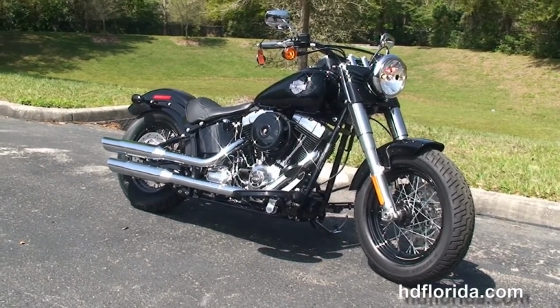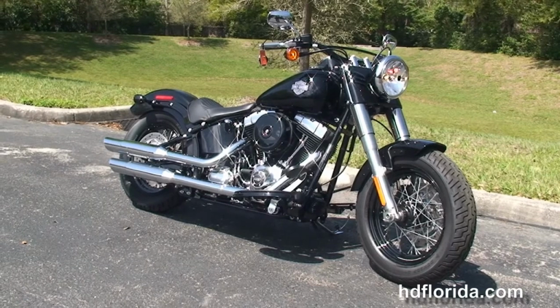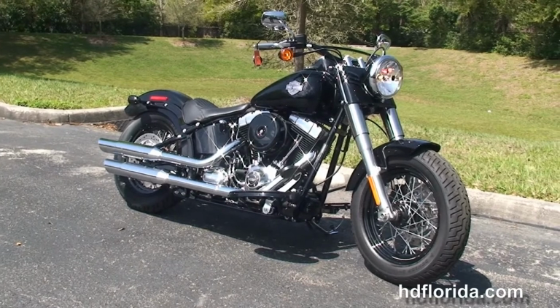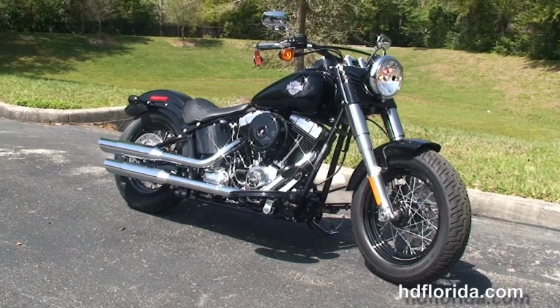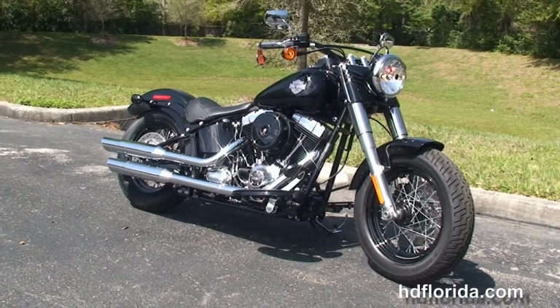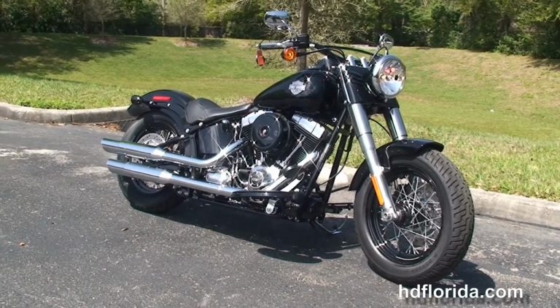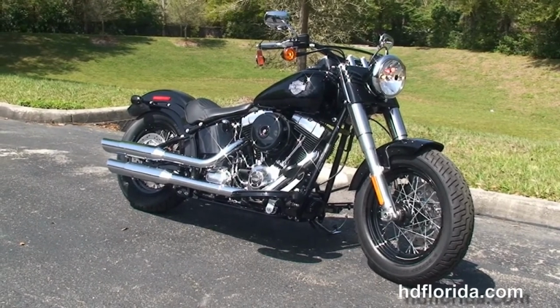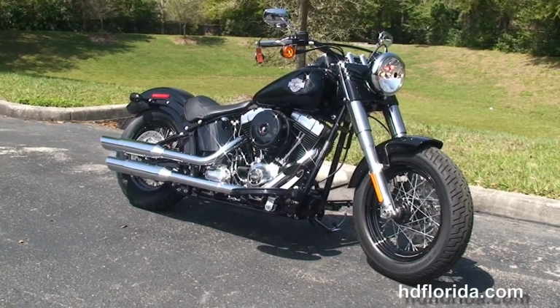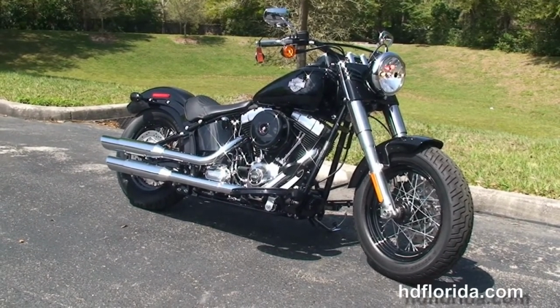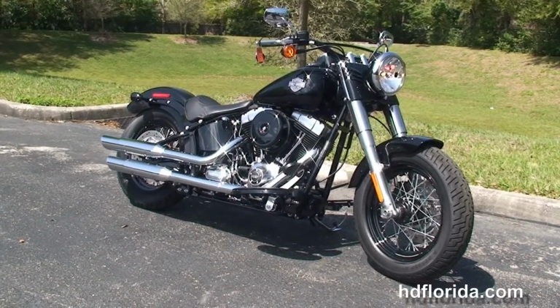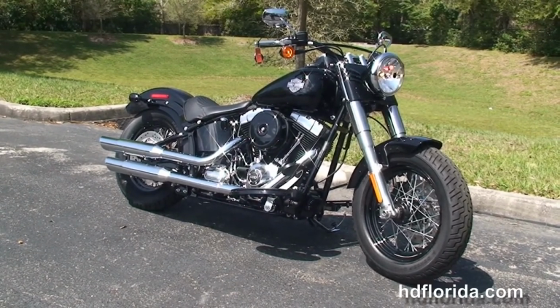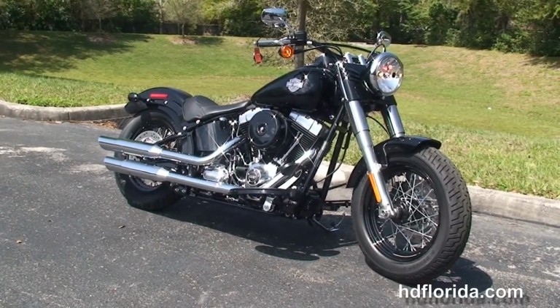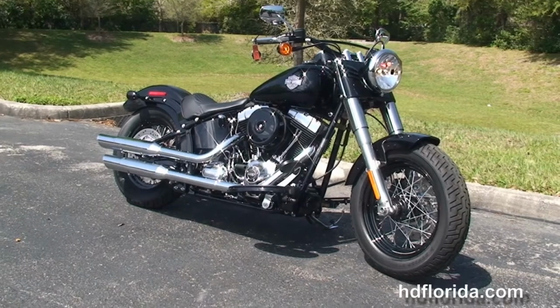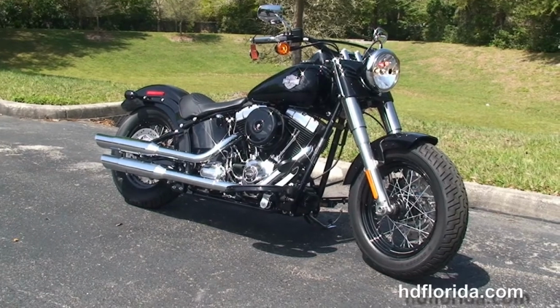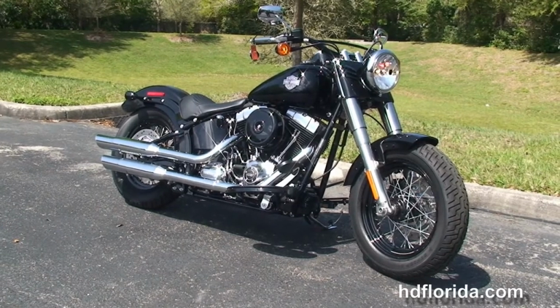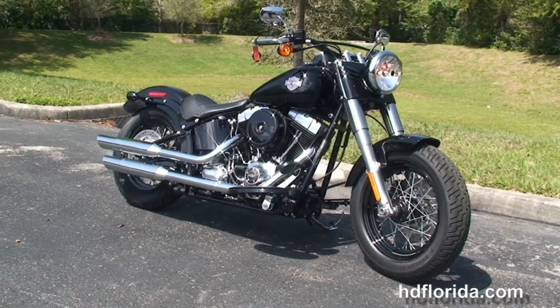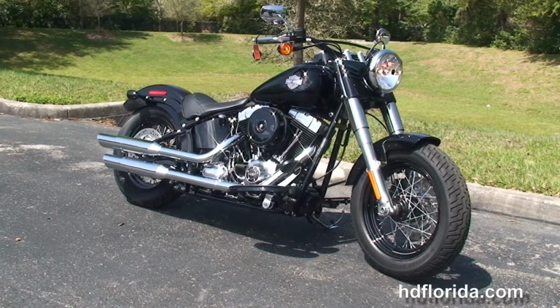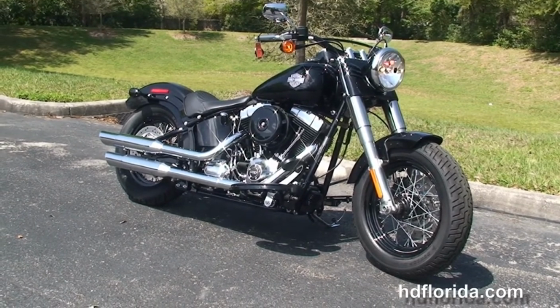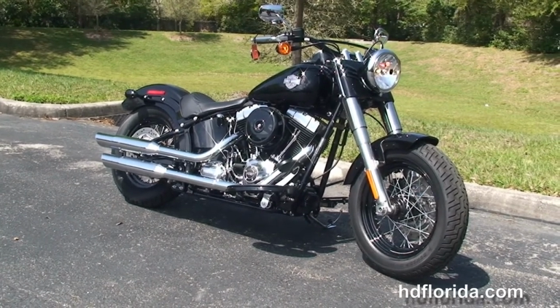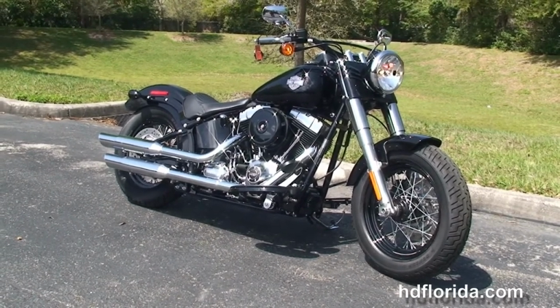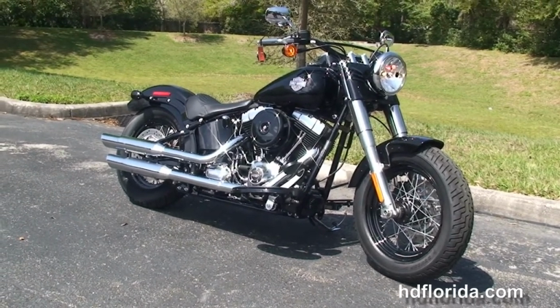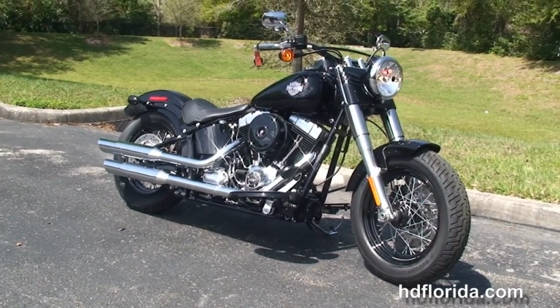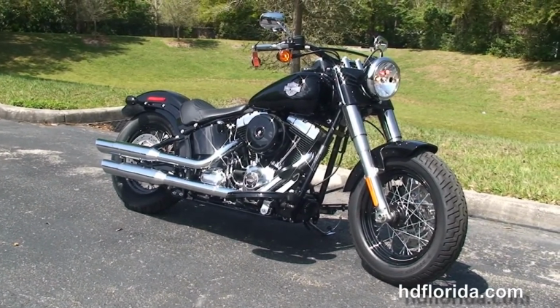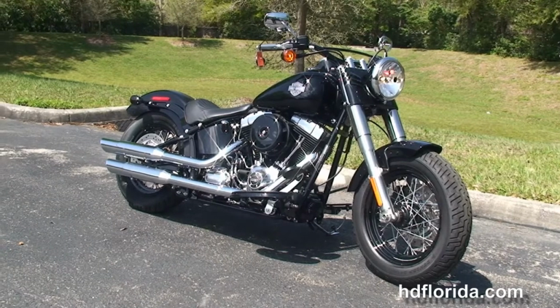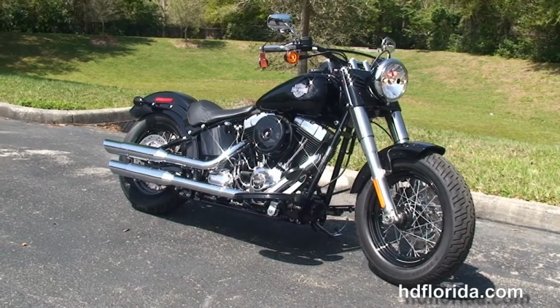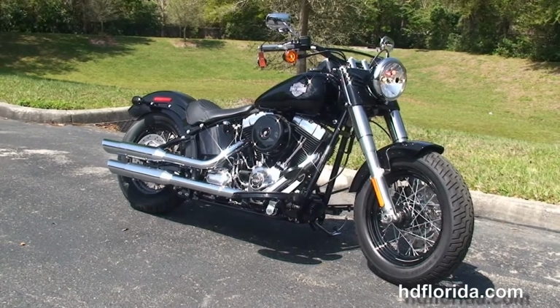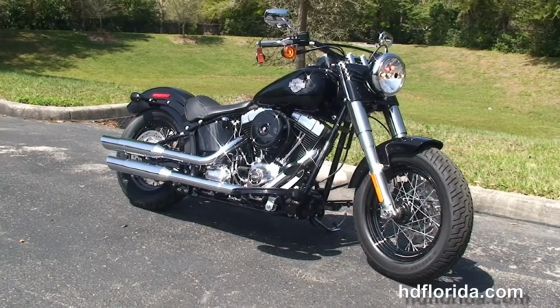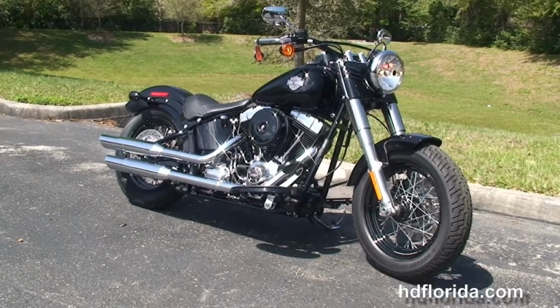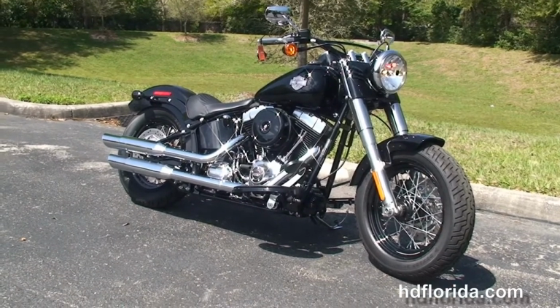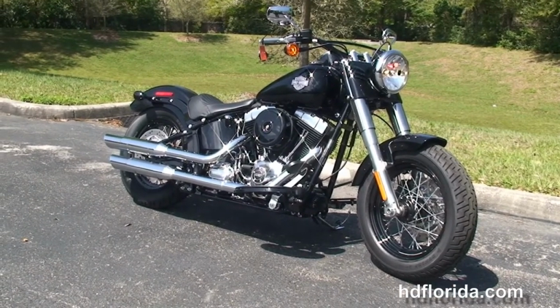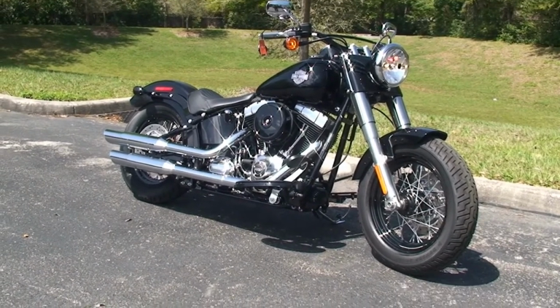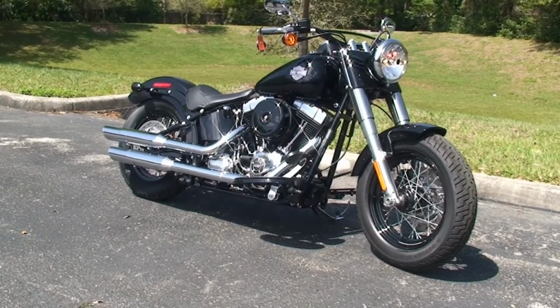For more information on this Softail Slim with only 102 miles on it, click on the link below. To view the rest of our remarkable inventory, visit us at TampaHarley.com where we're always open 24-7, and remember to have one rocking, smoking, thrill-filled Harley day.